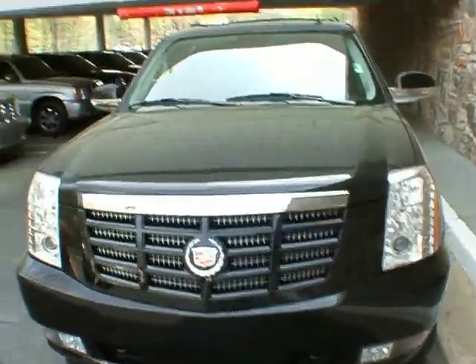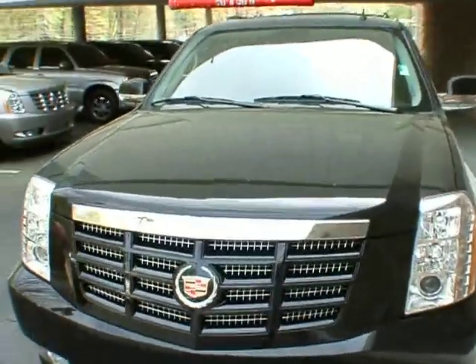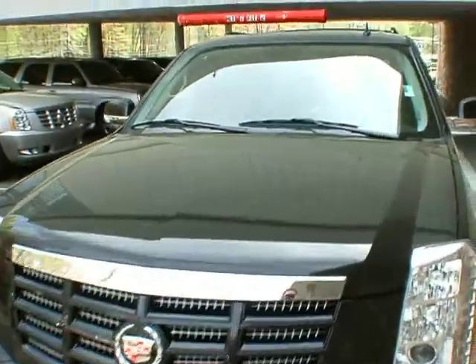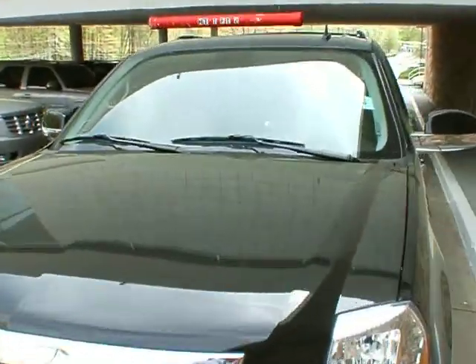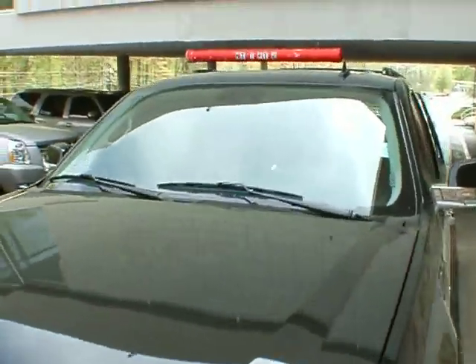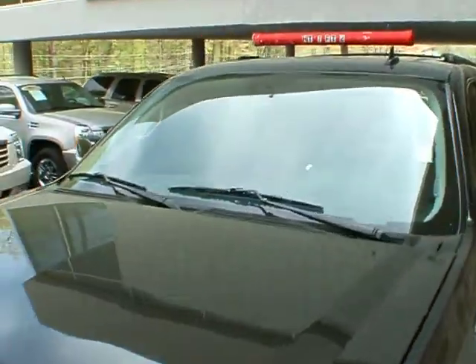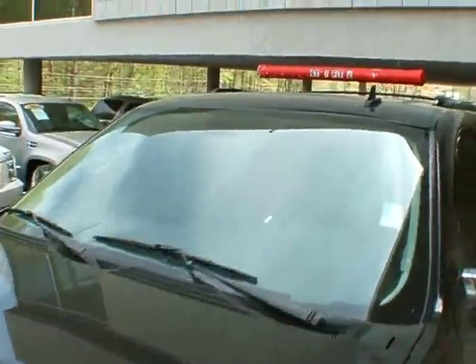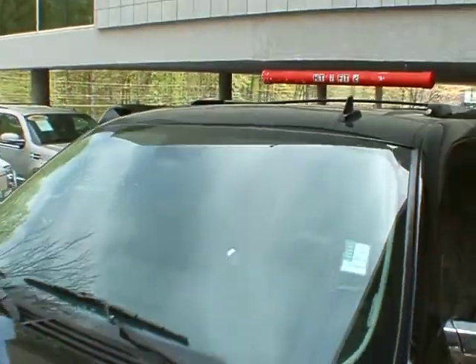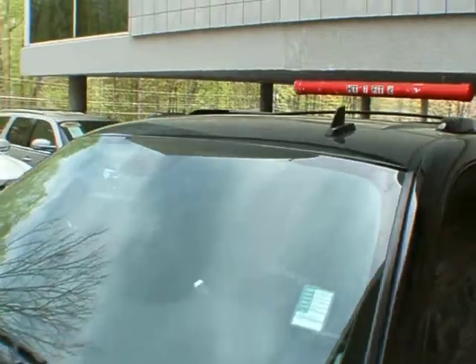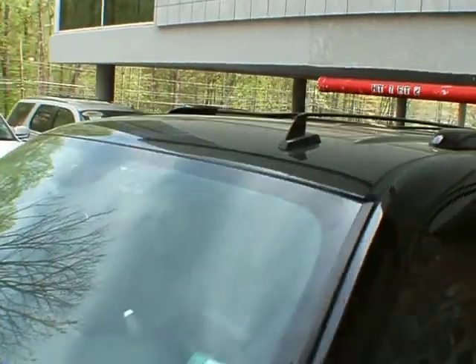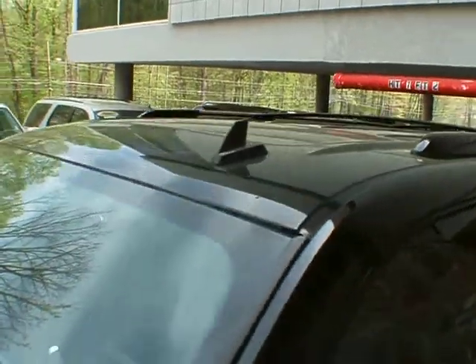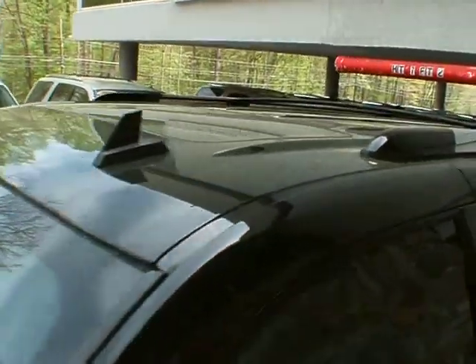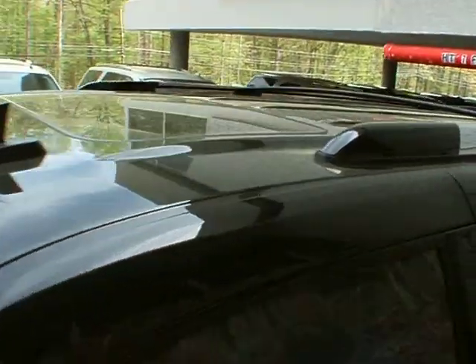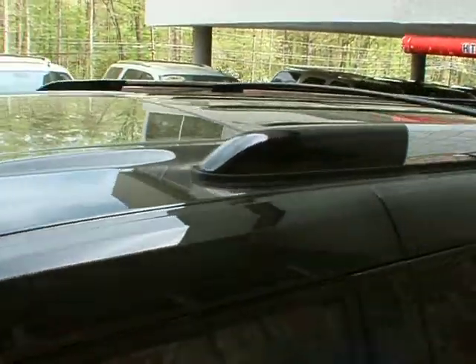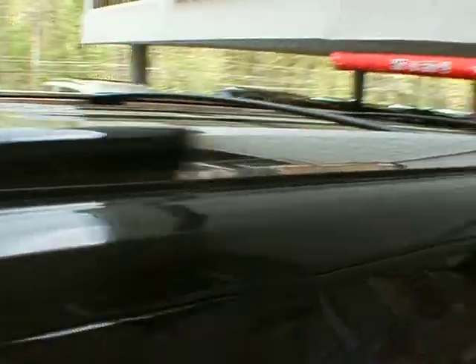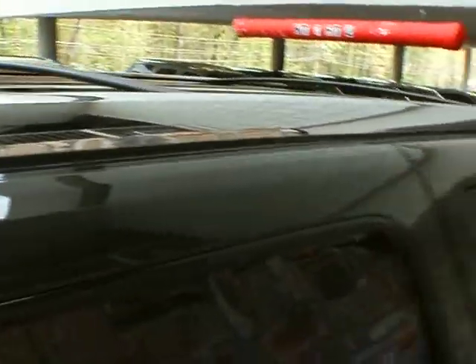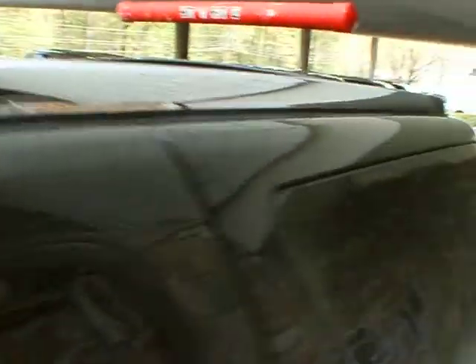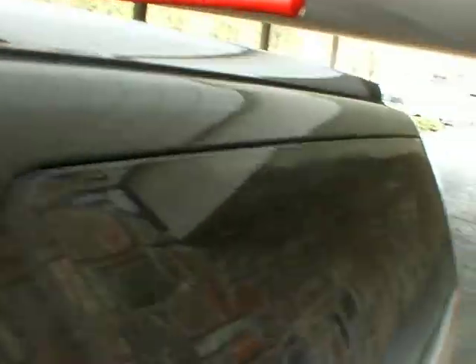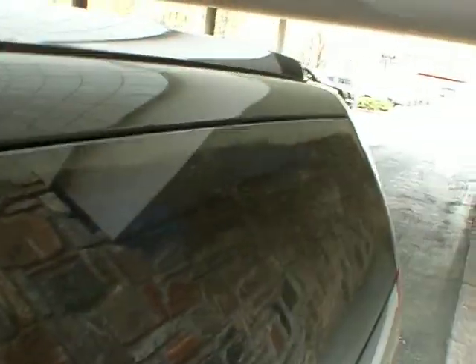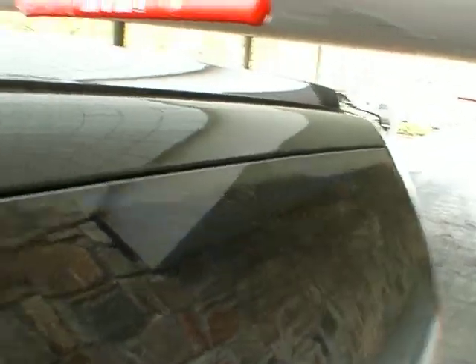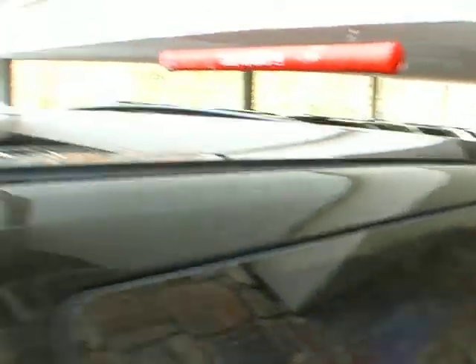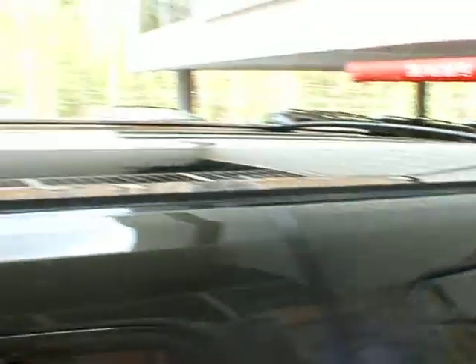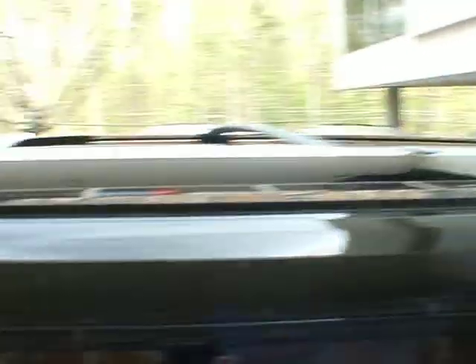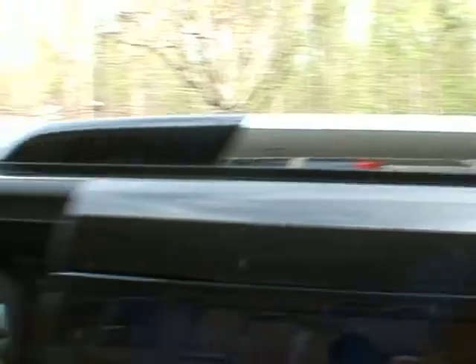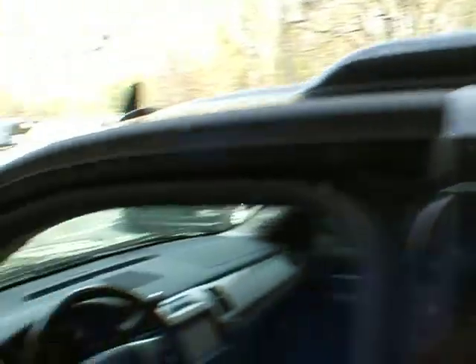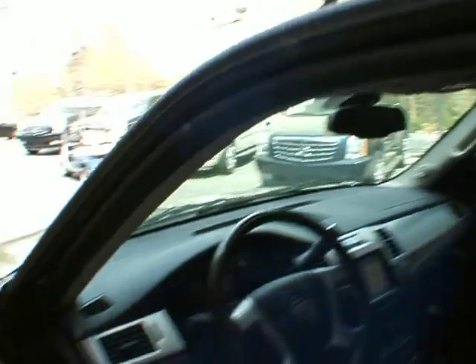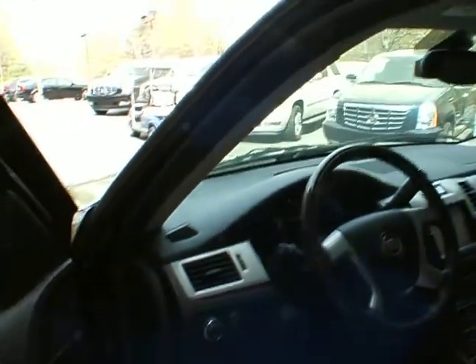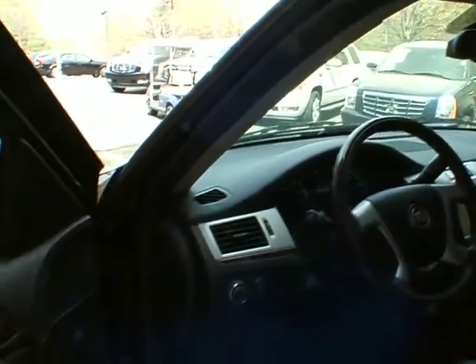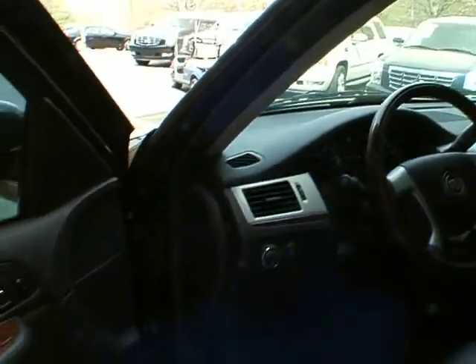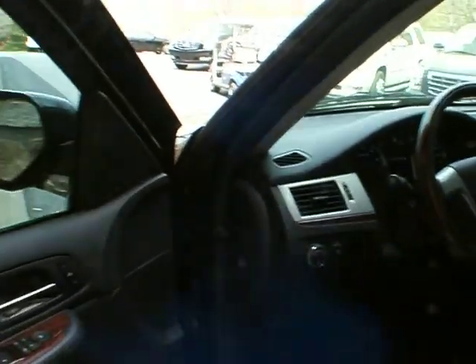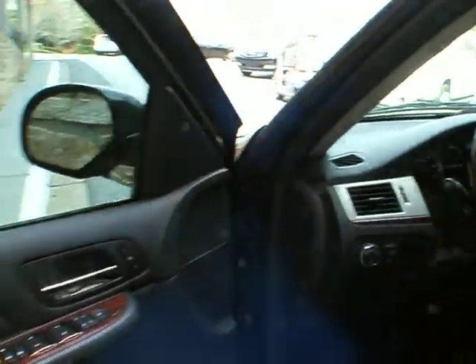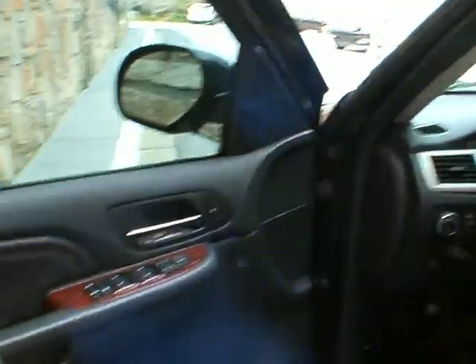Power flip folding second row seat. Please excuse the pollen this time of year — this vehicle was just detailed less than an hour ago.